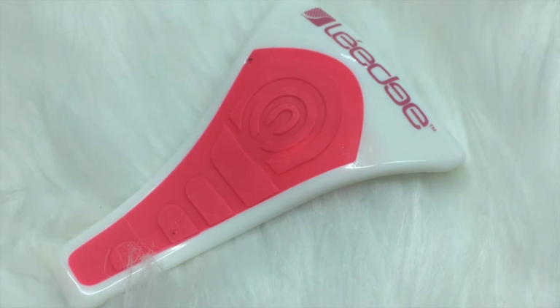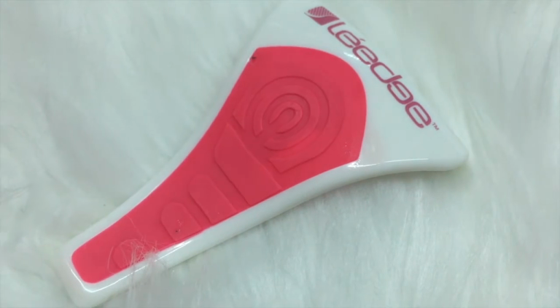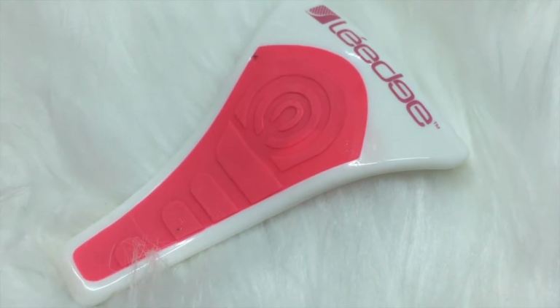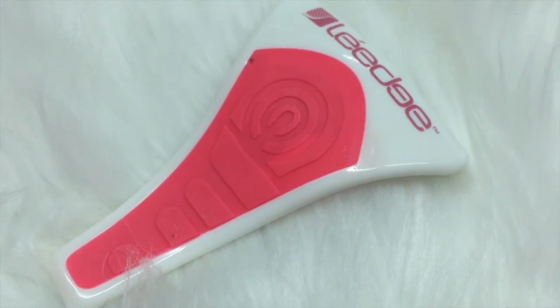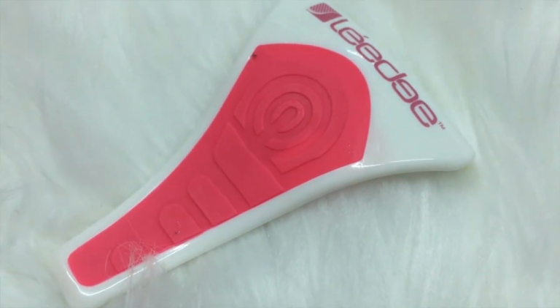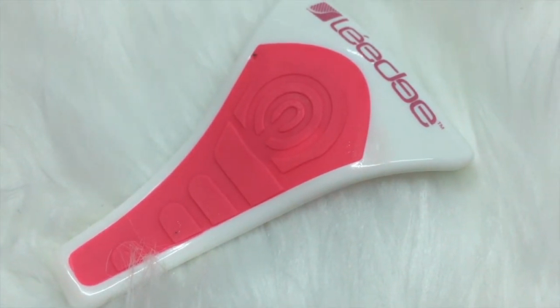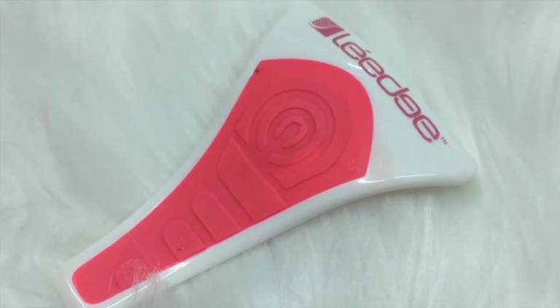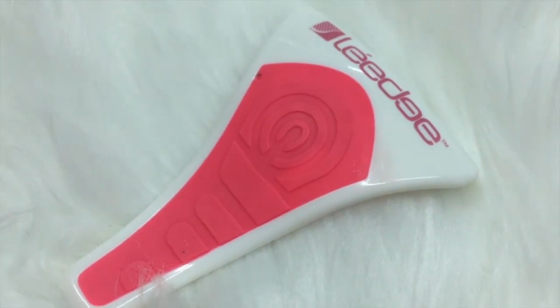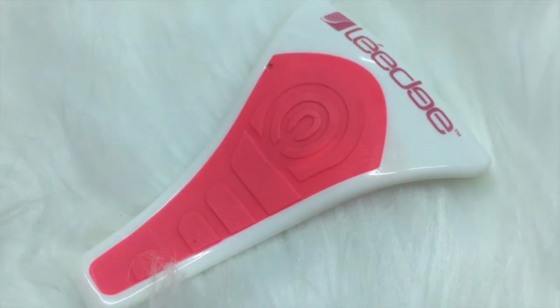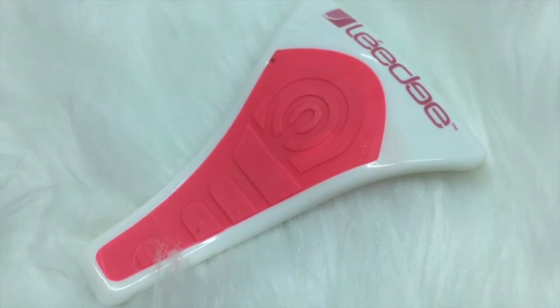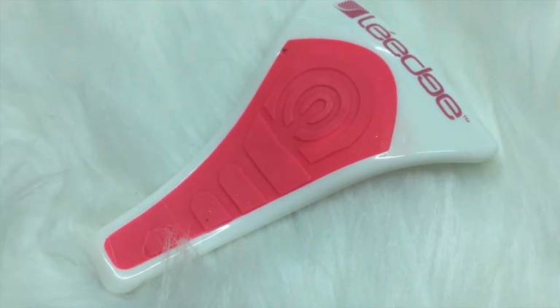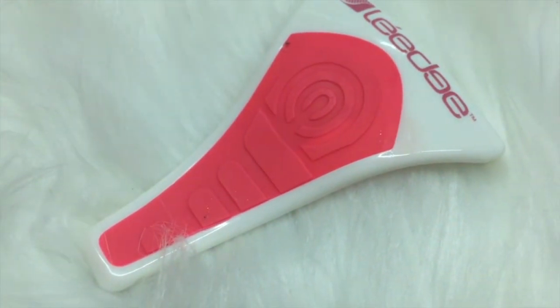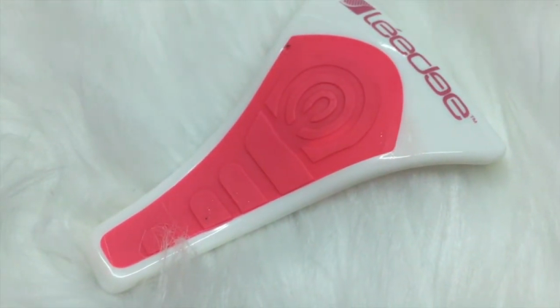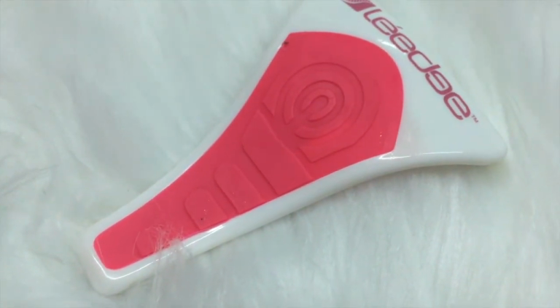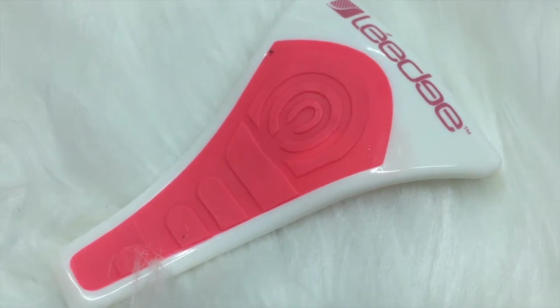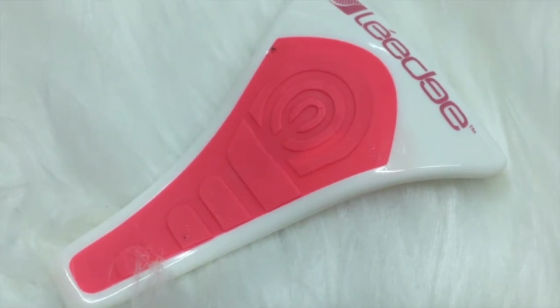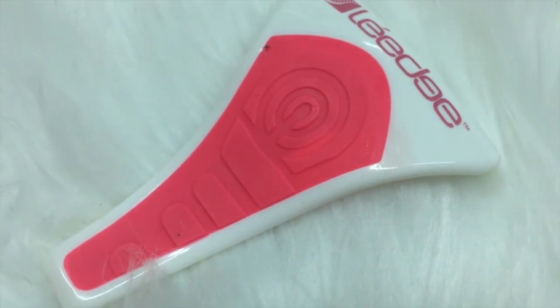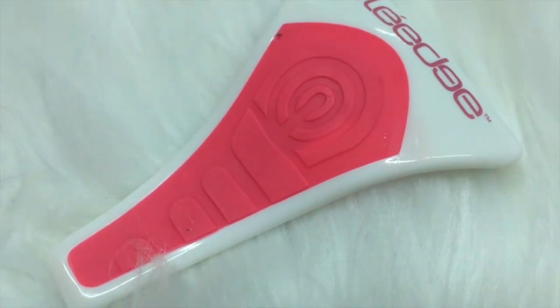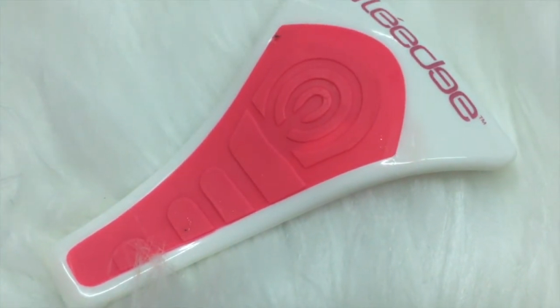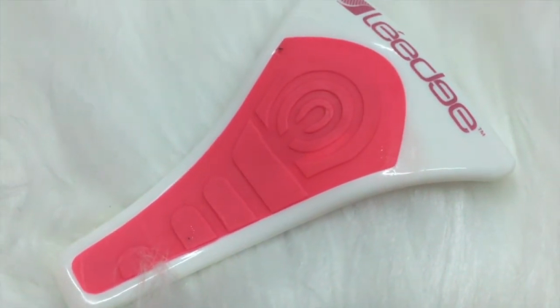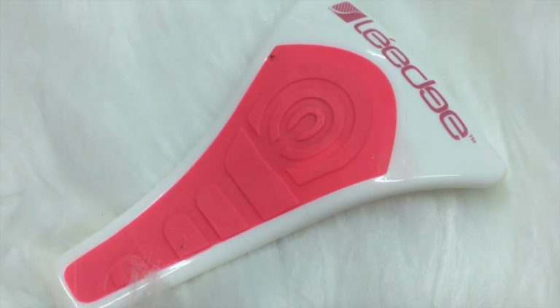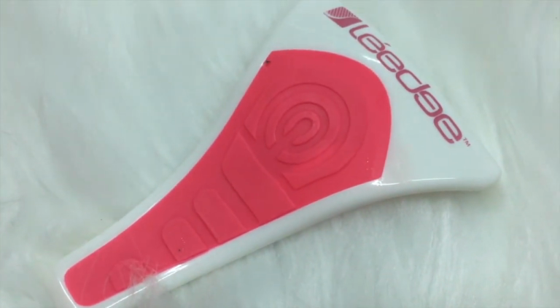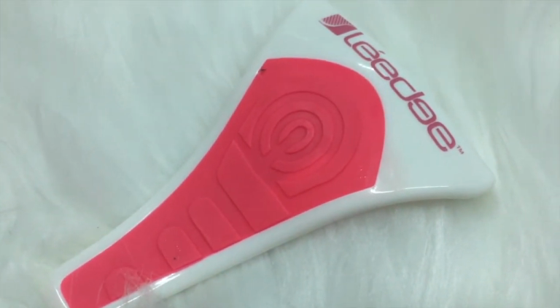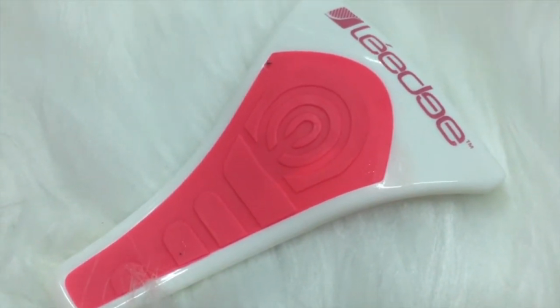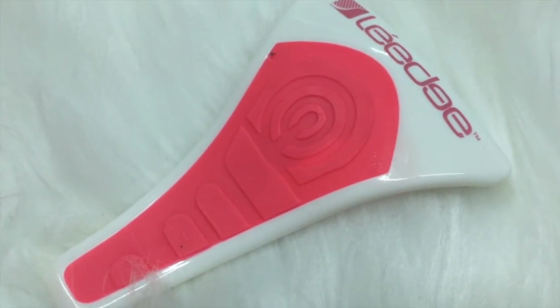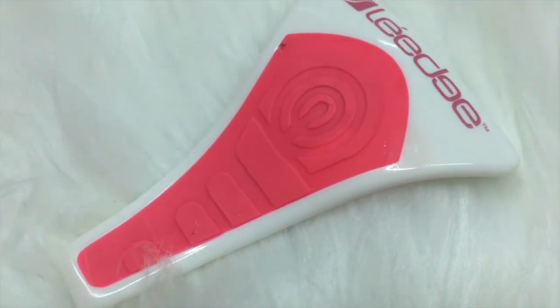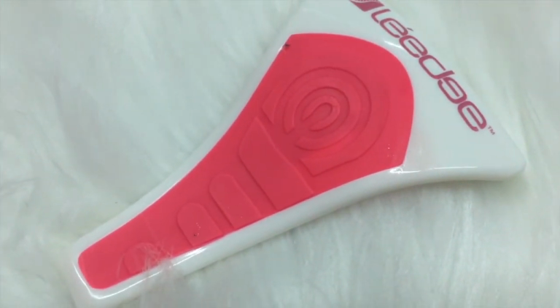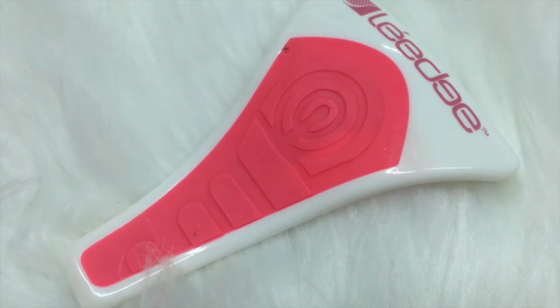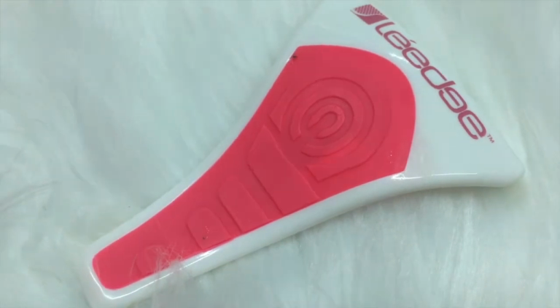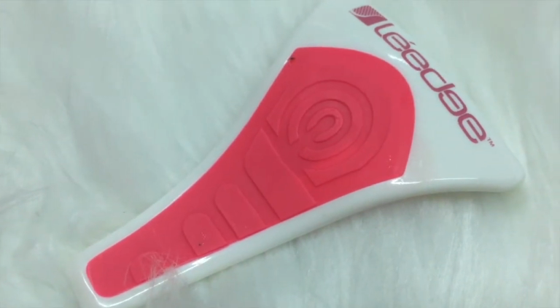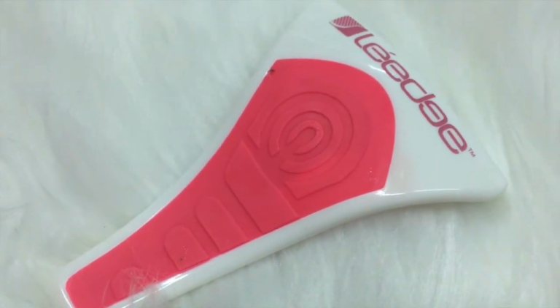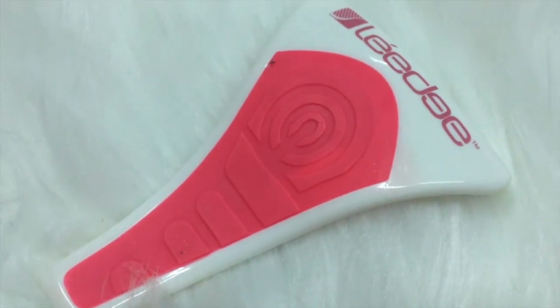It's great to use pre-shave and pre-waxing, just to help lift any ingrown hairs that you might have and just to remove all that dead skin to make the application a little bit easier.